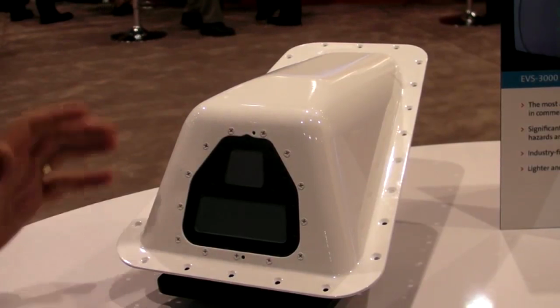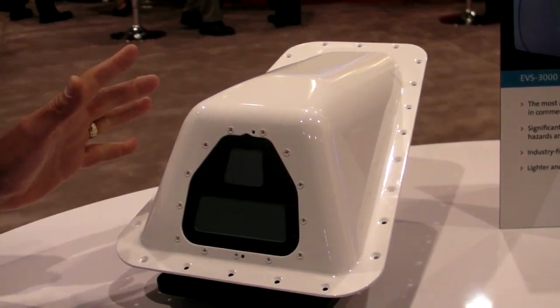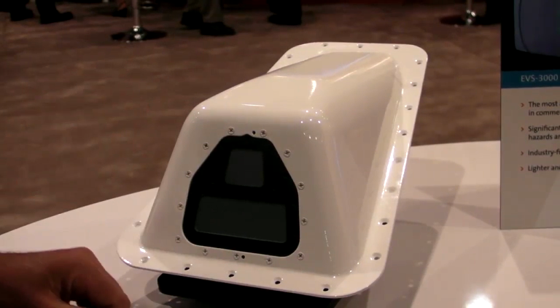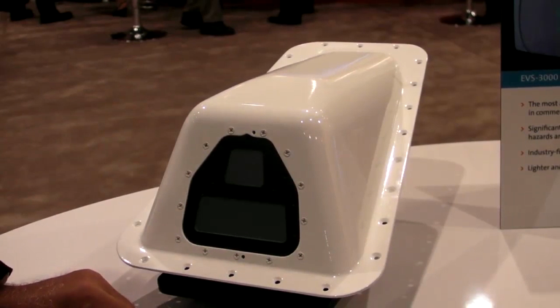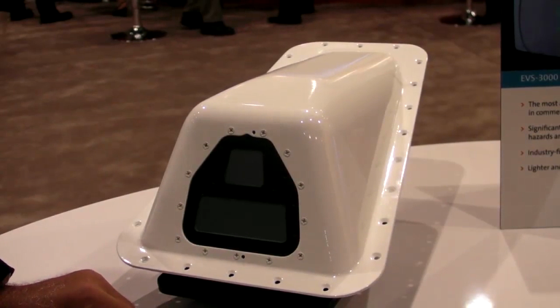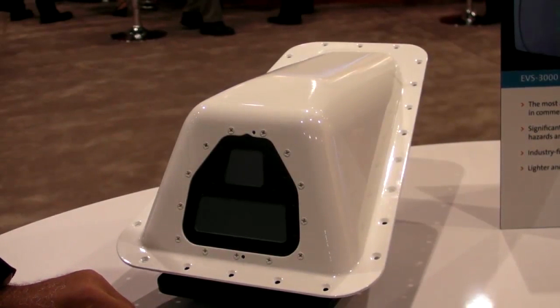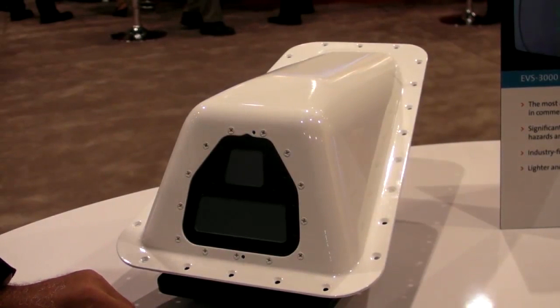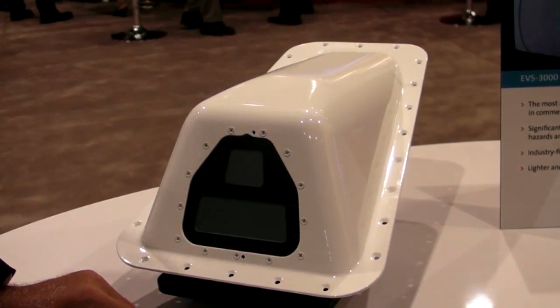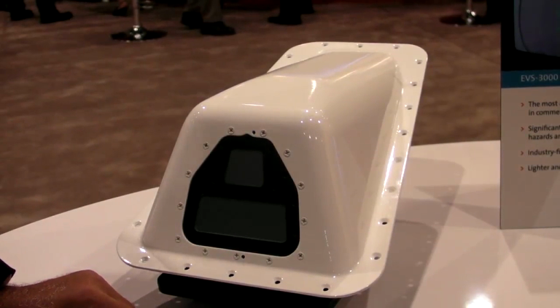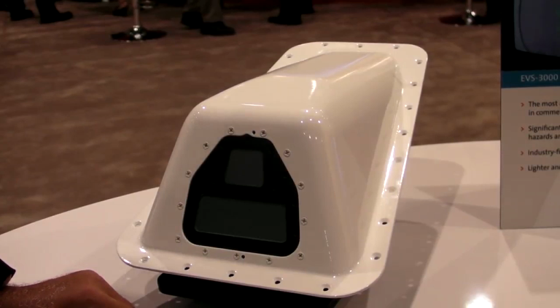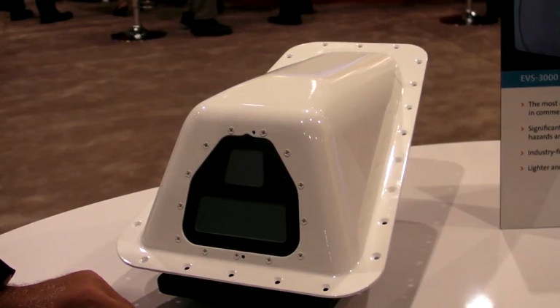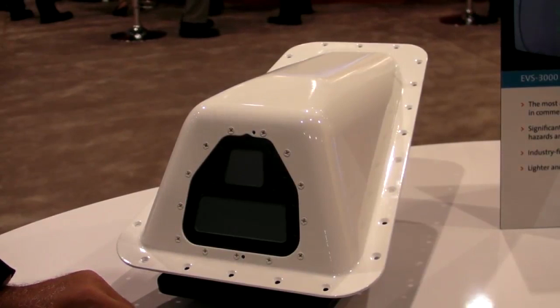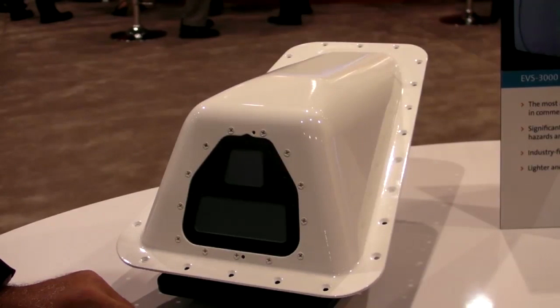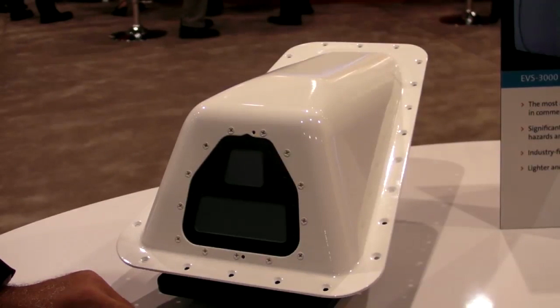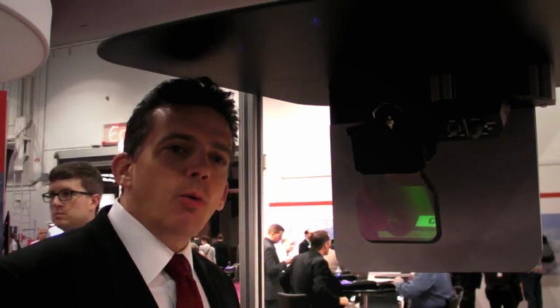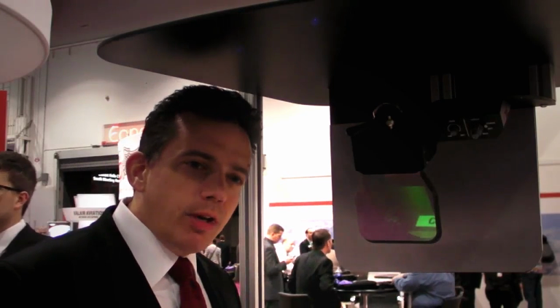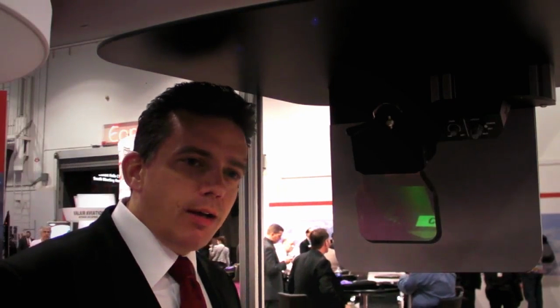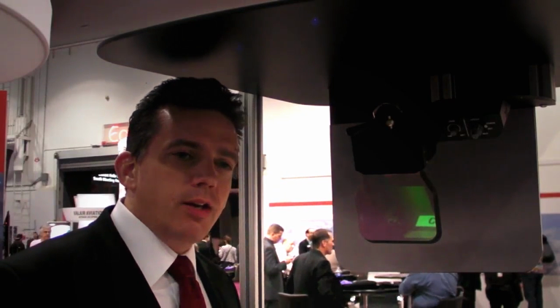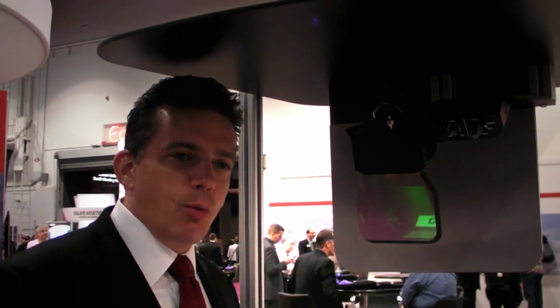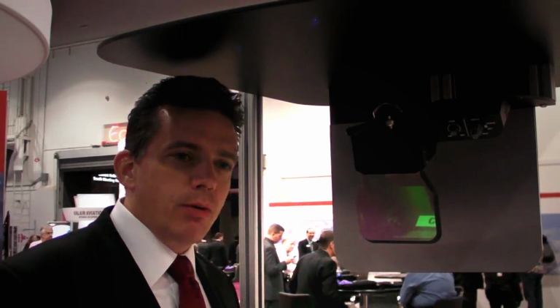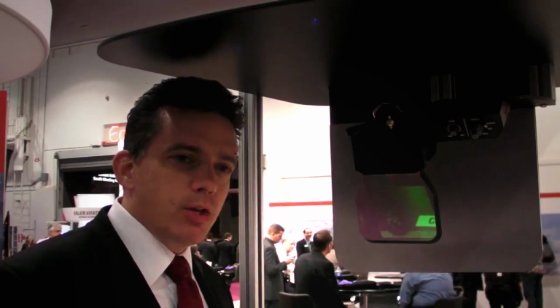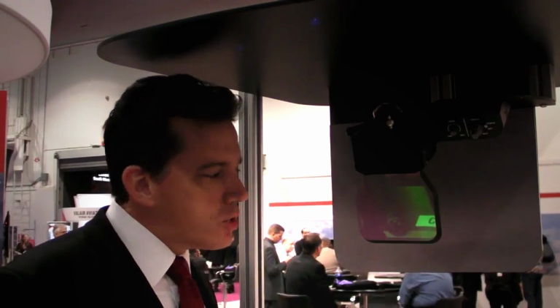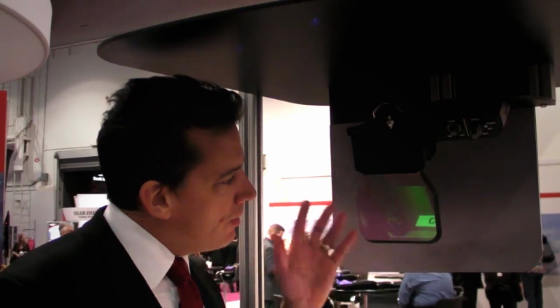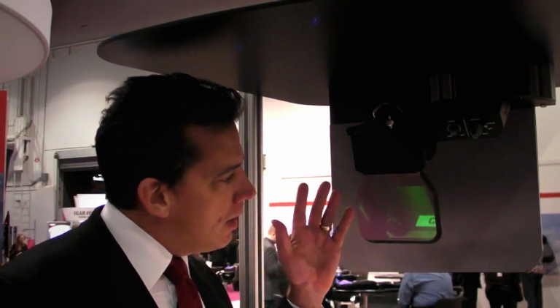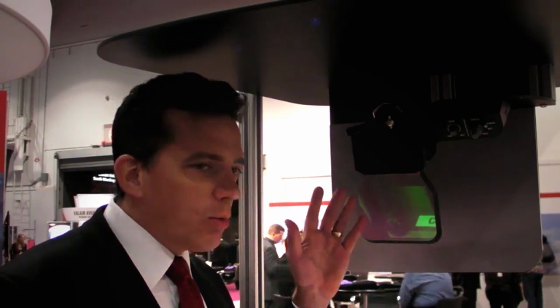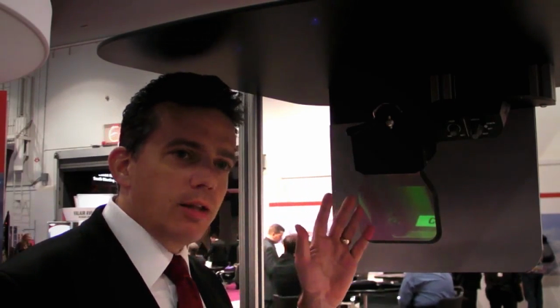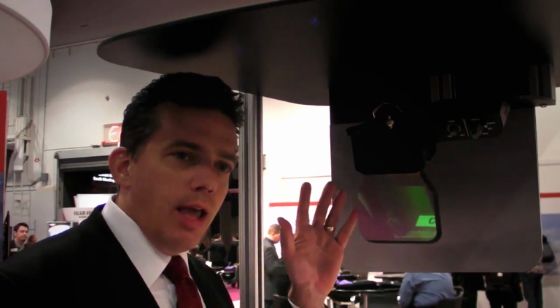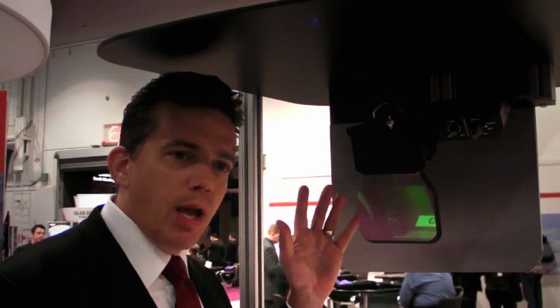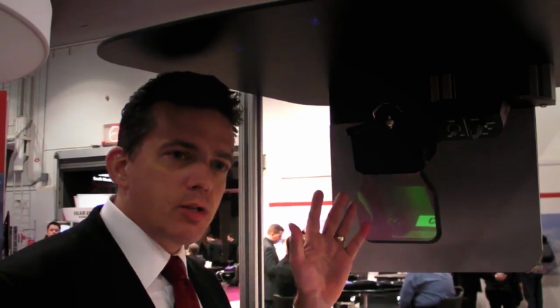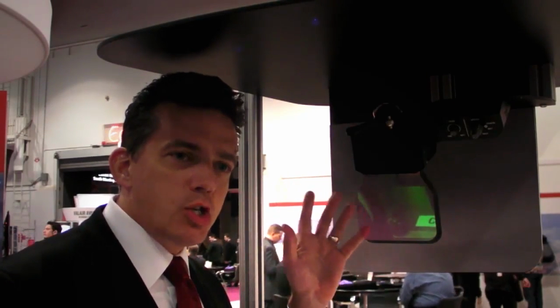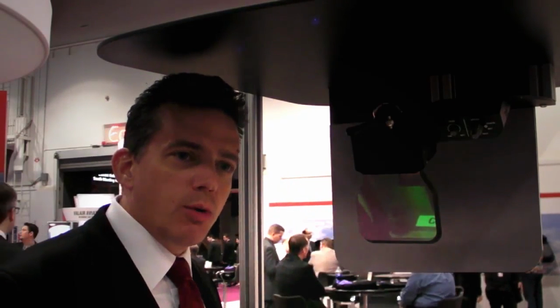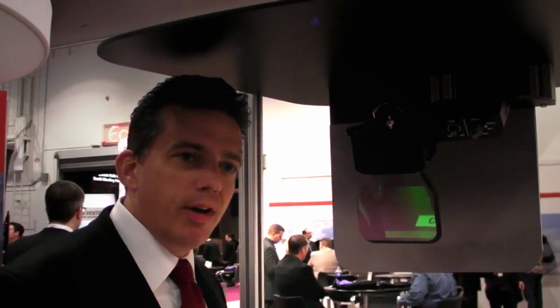This is the system that's going to be introduced on the Embraer Legacy 450 and Legacy 500. We're also excited to share with you the introduction of the Rockwell Collins Head-Up Guidance System HGS-3500.